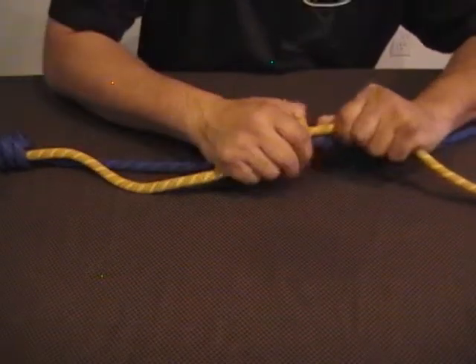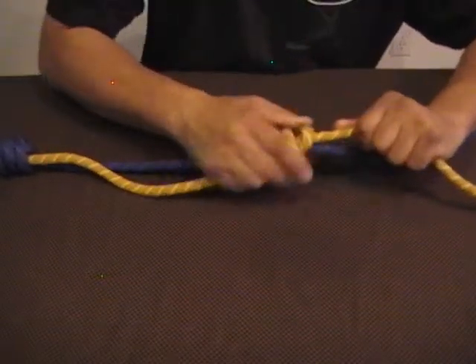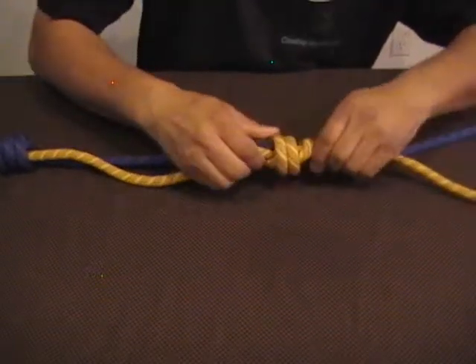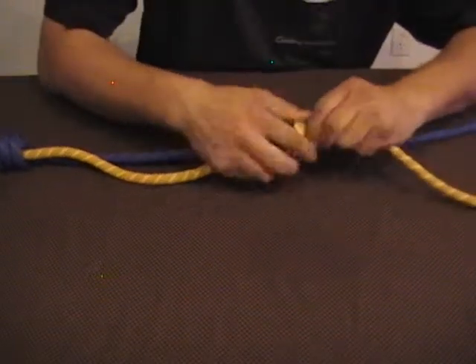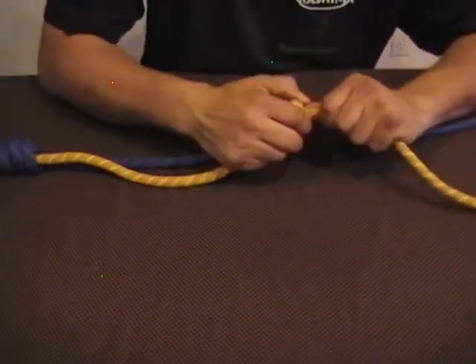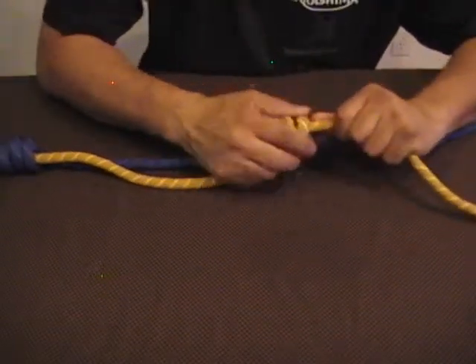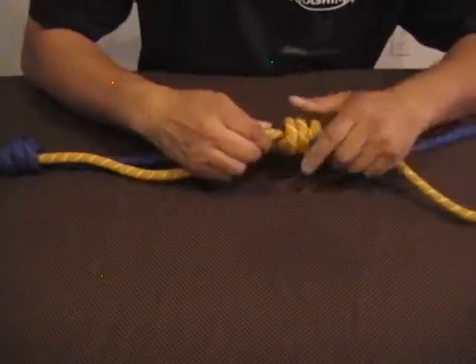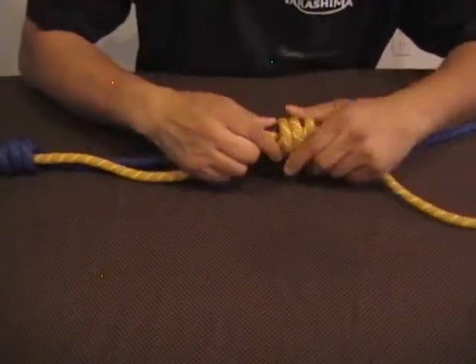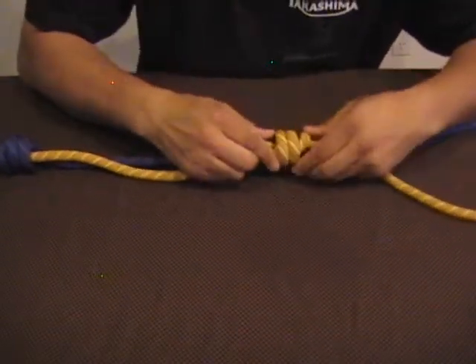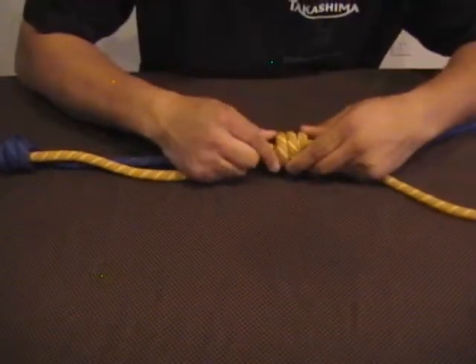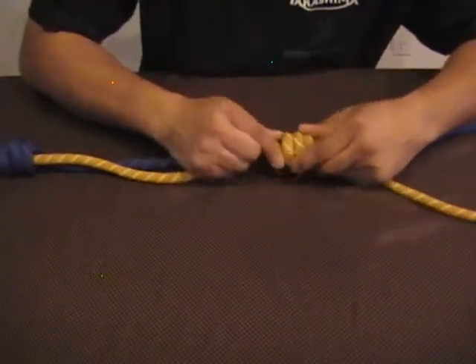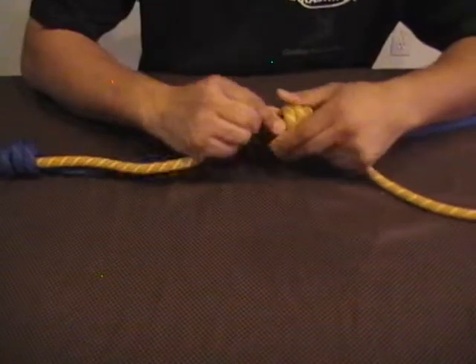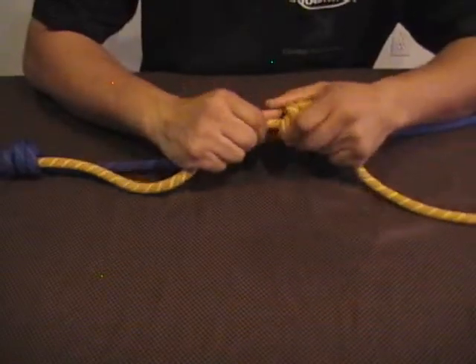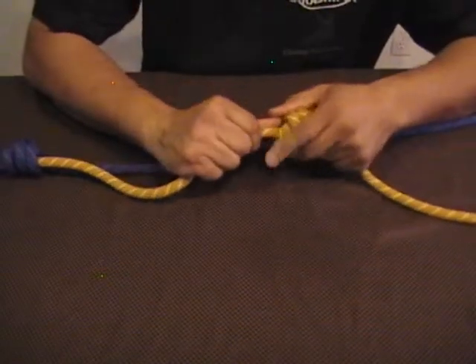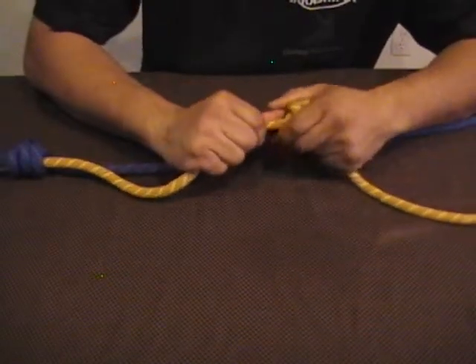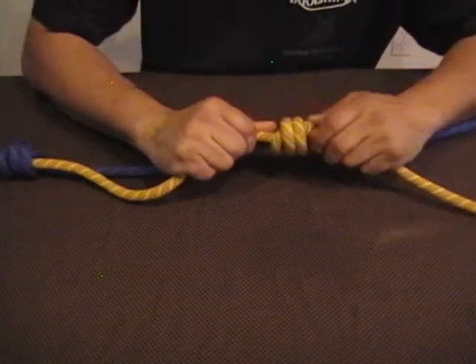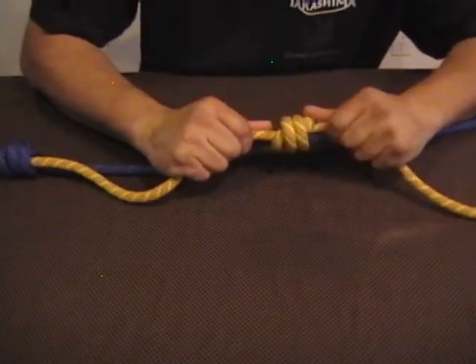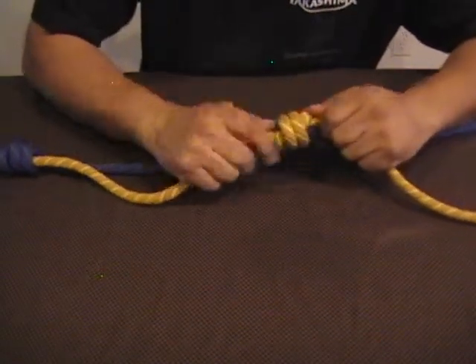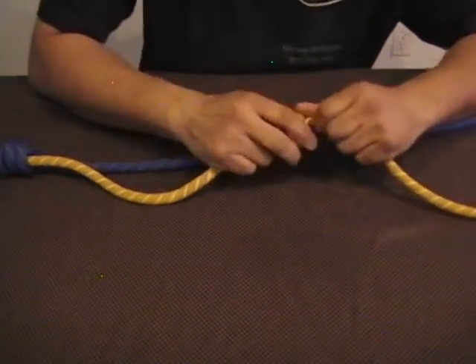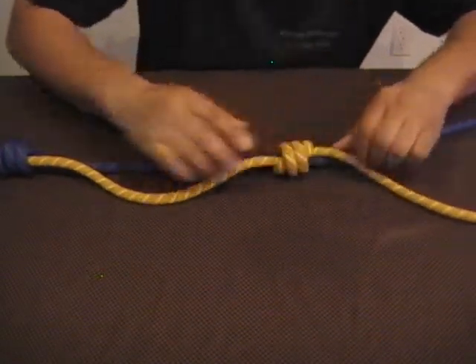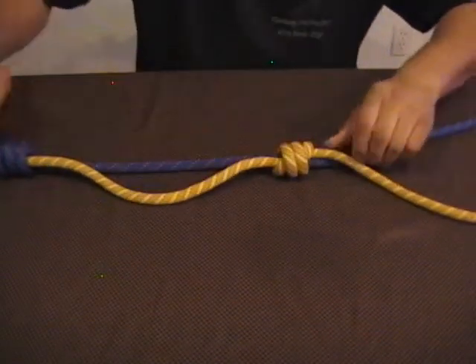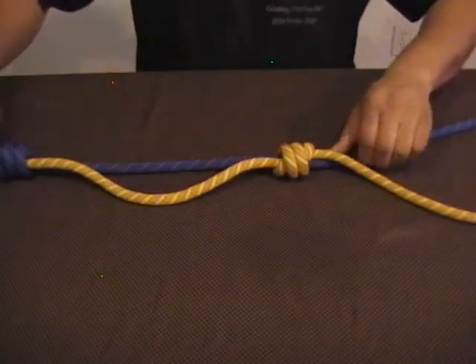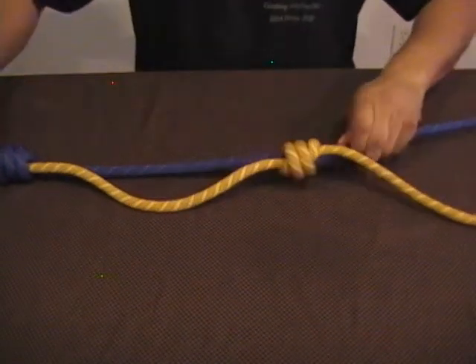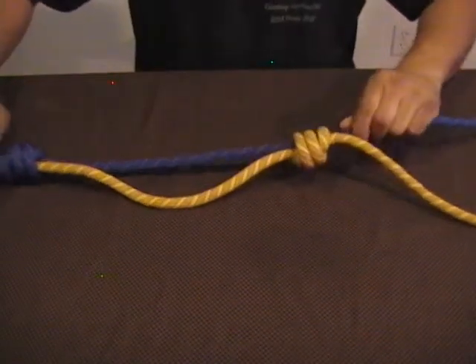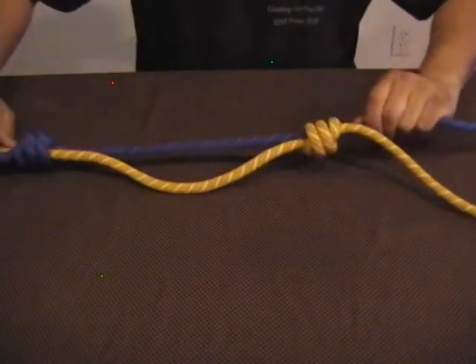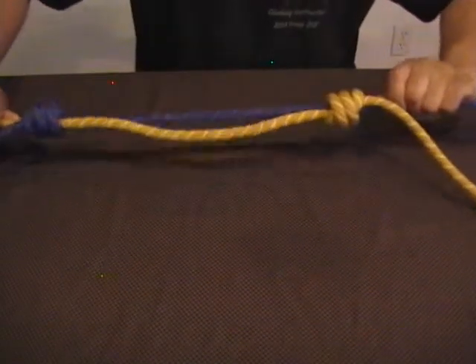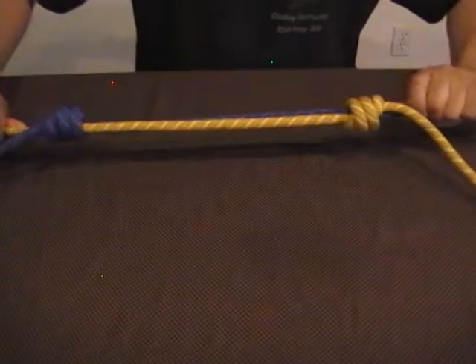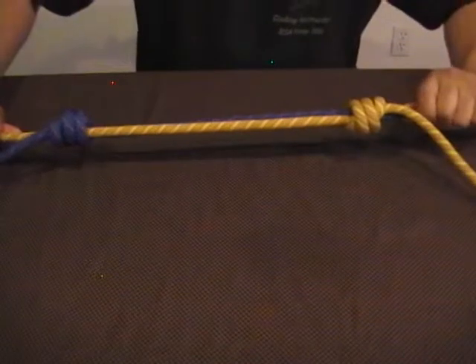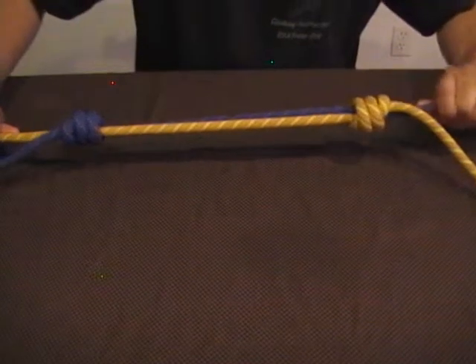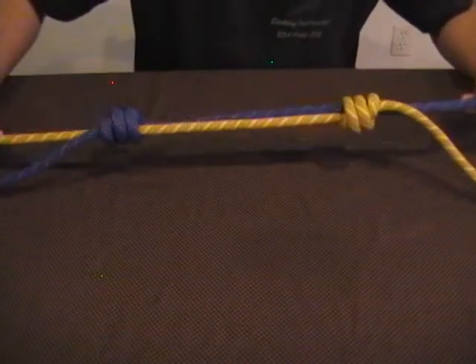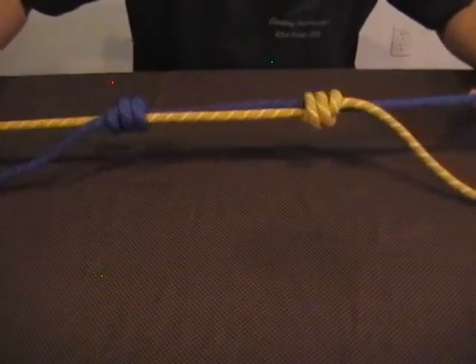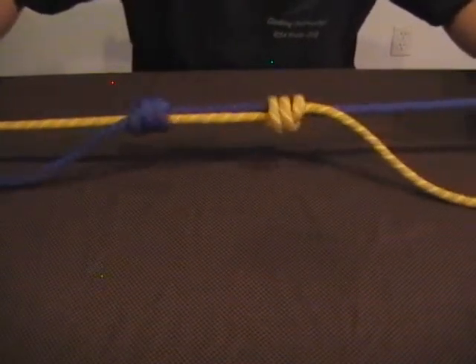Dress the barrel knot on this side, straightening up all the coils. Pull it tight as you pull the two ropes together, and the two barrel knots come together.